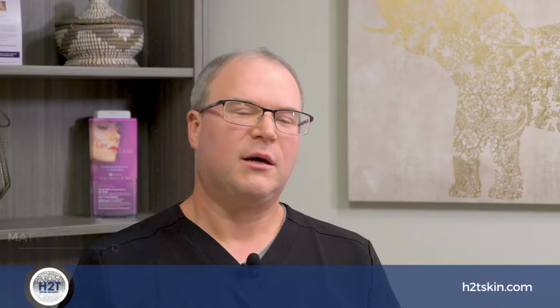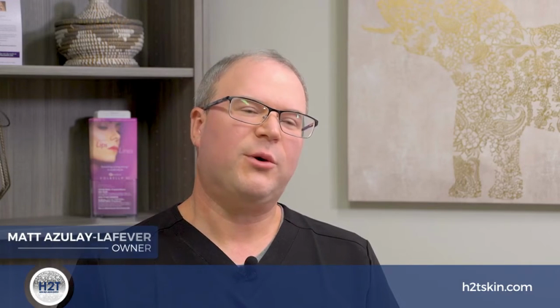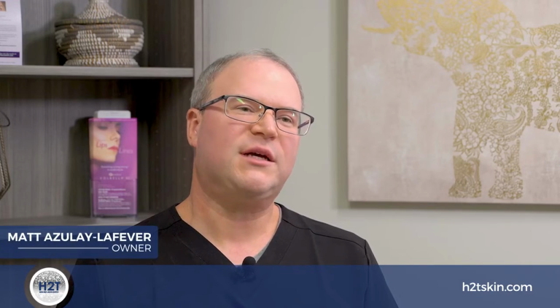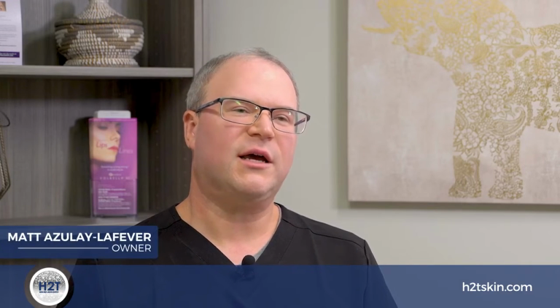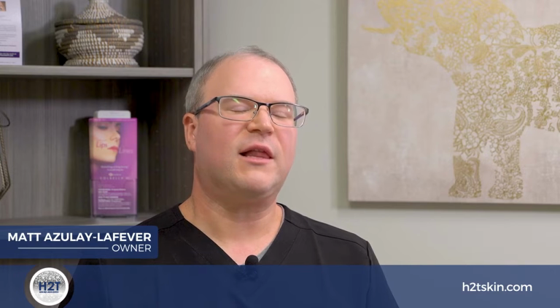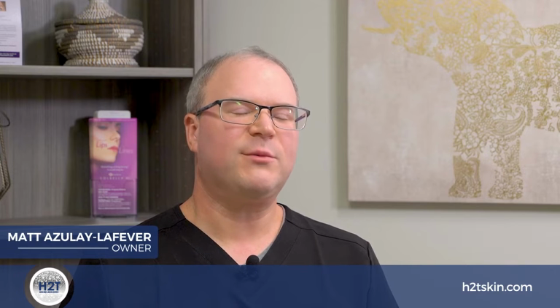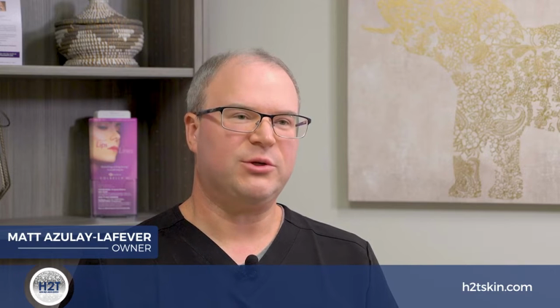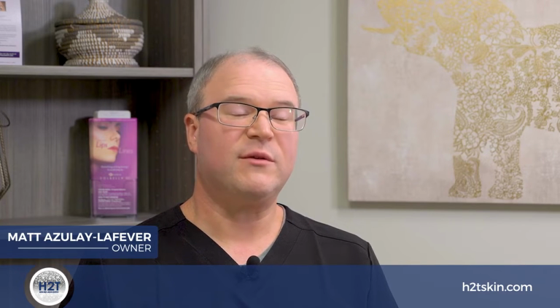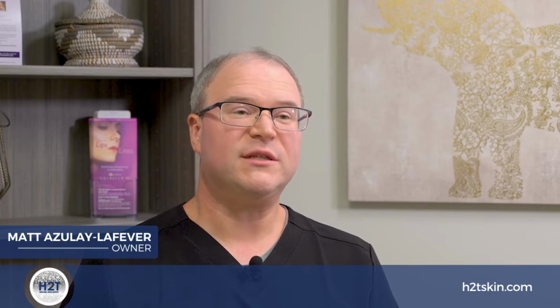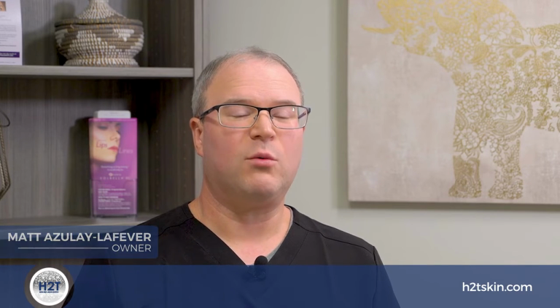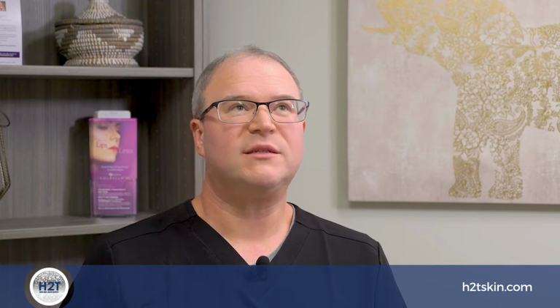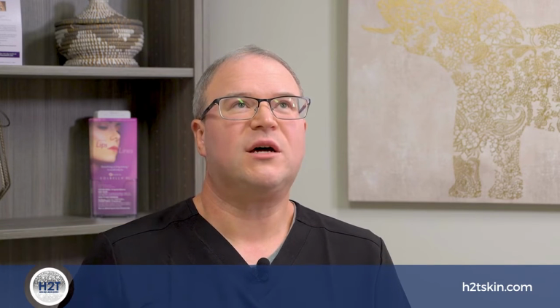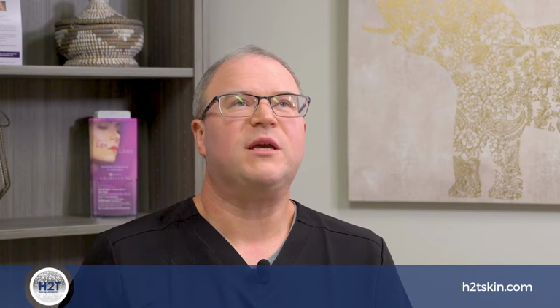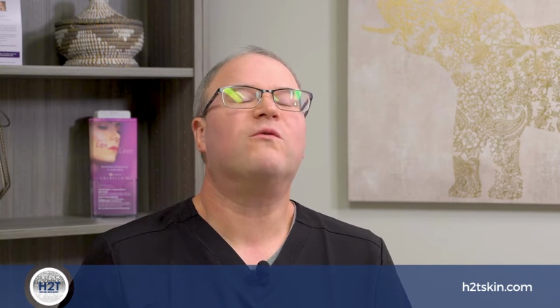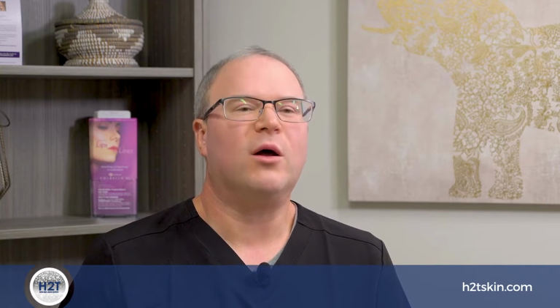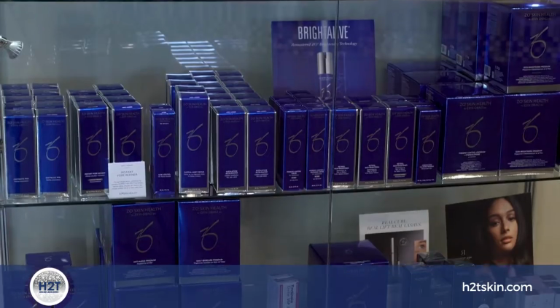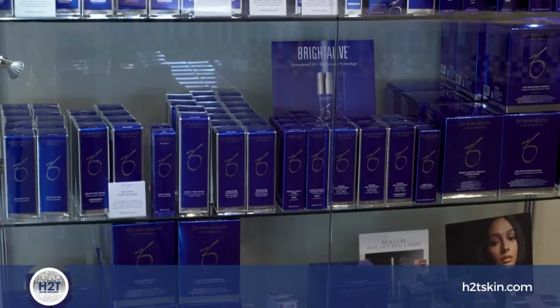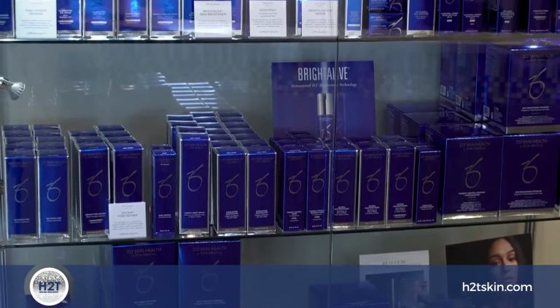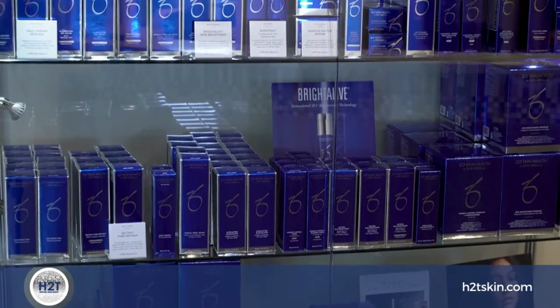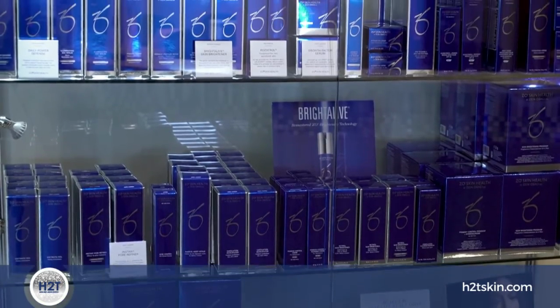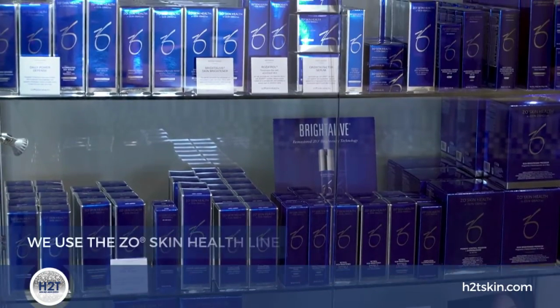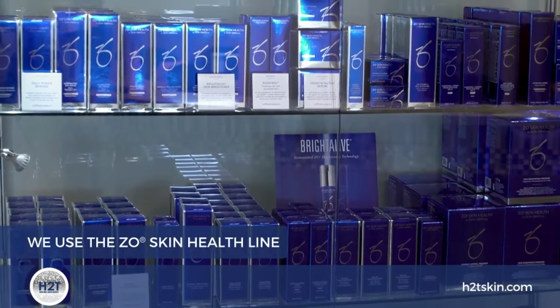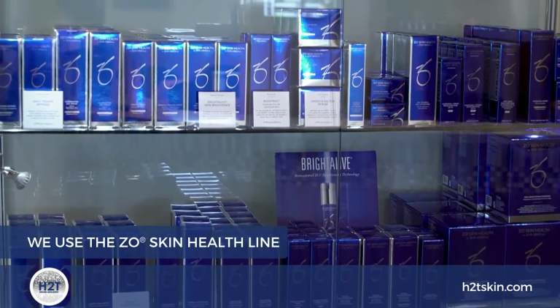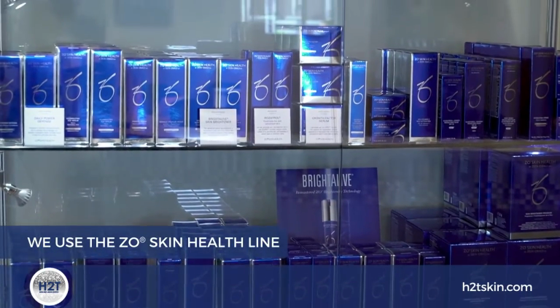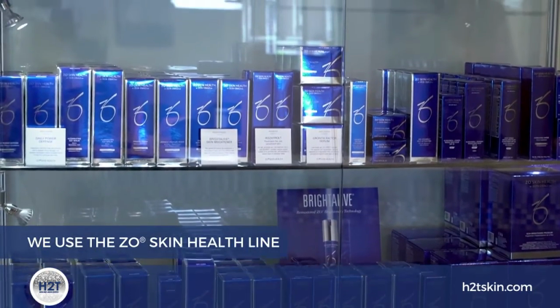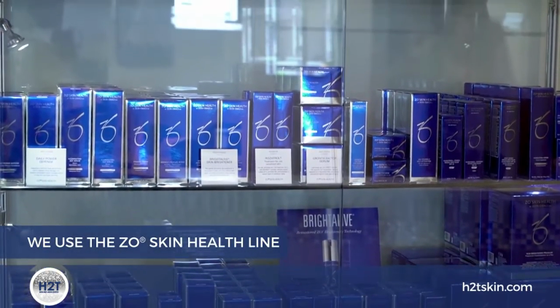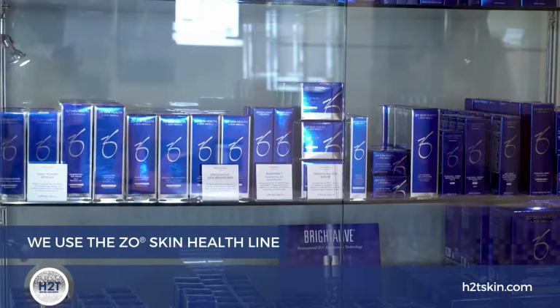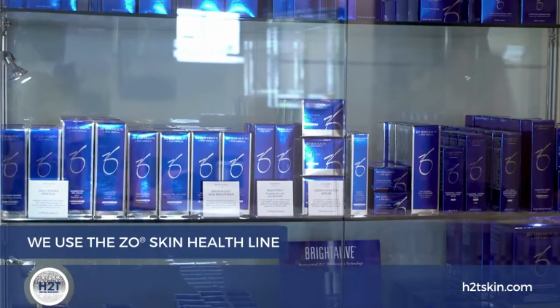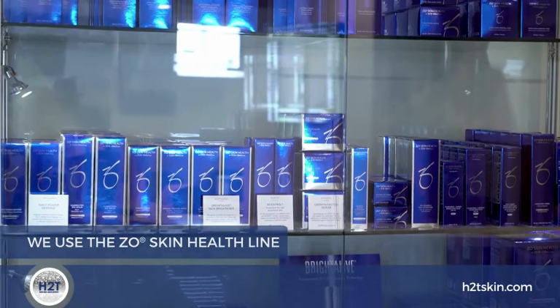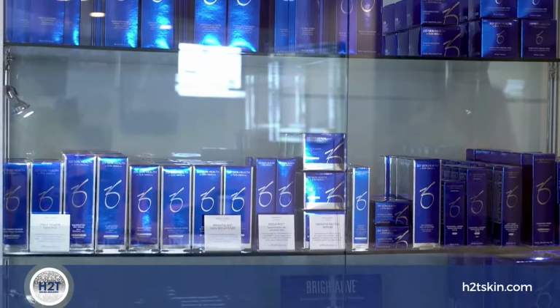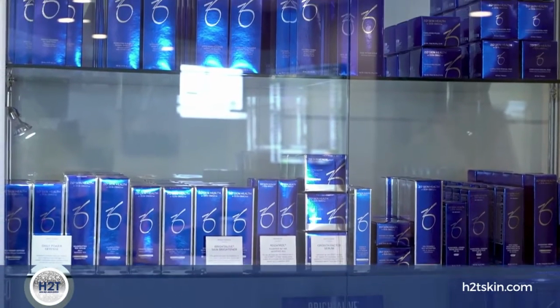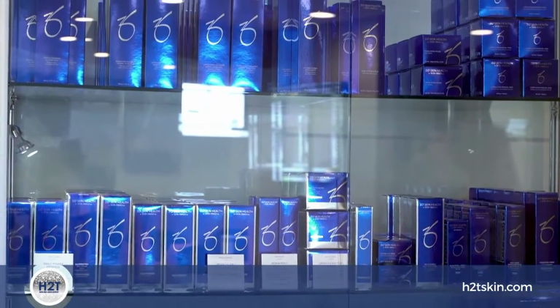I always tell a client that the last thing we want to do is have them leave the spa with a sense of being overwhelmed. So we started out very simply — we use the ZEO Skin Health line, and we have something called GSR, Getting Skin Ready.